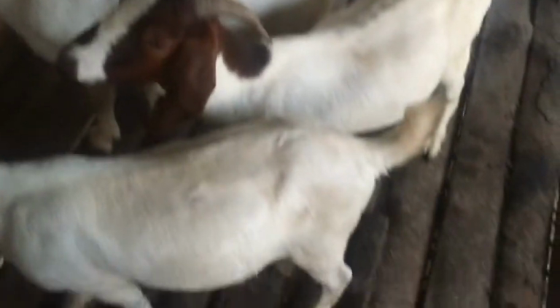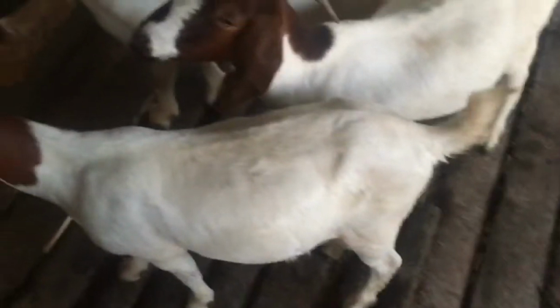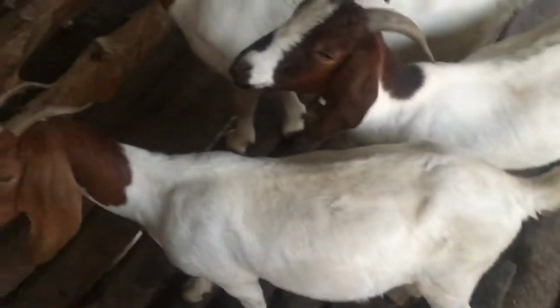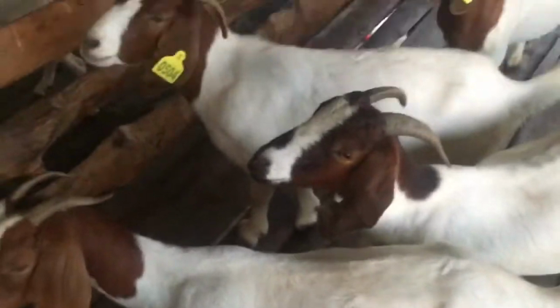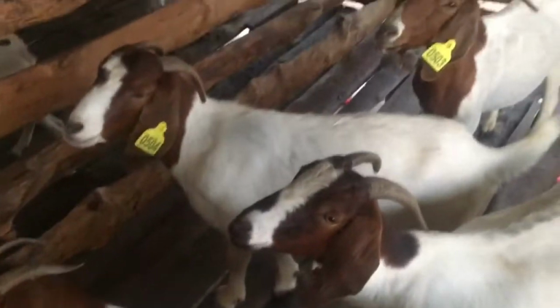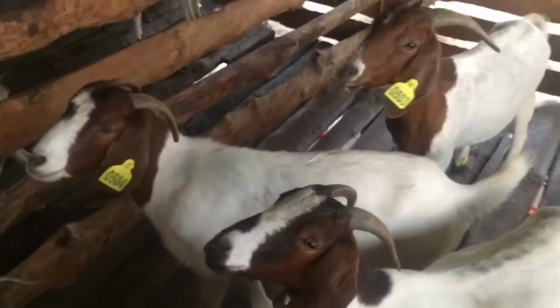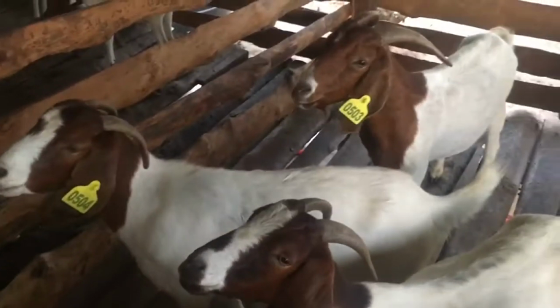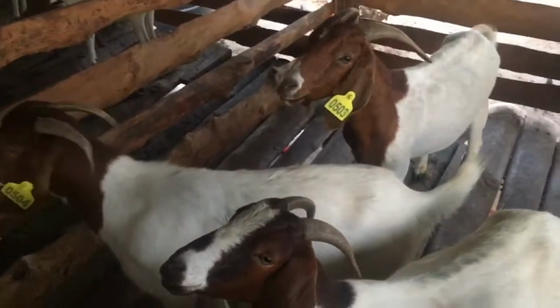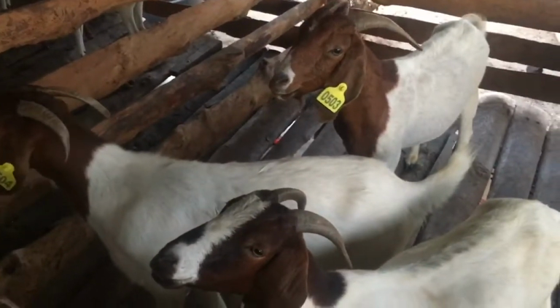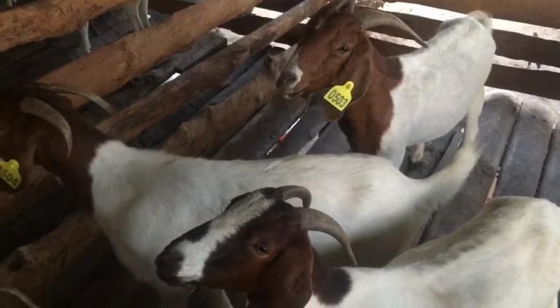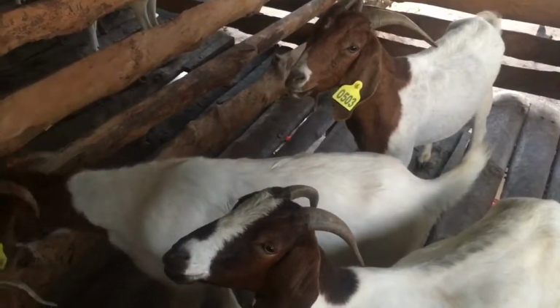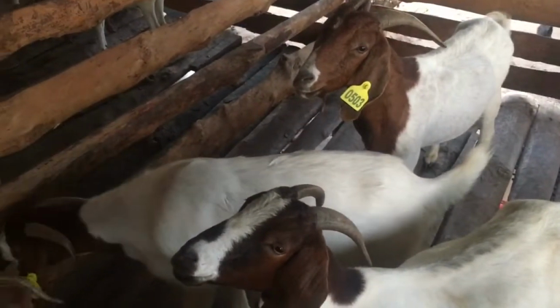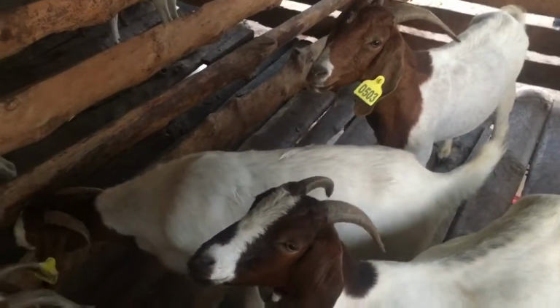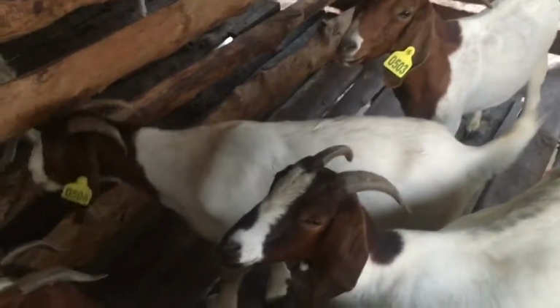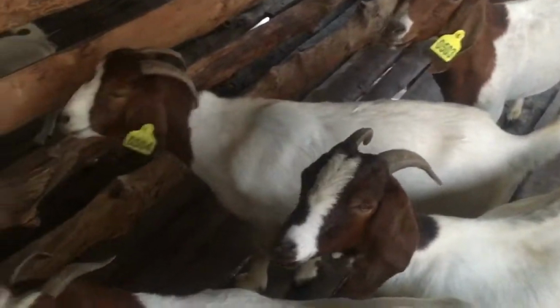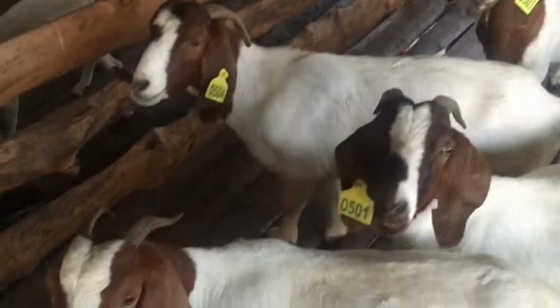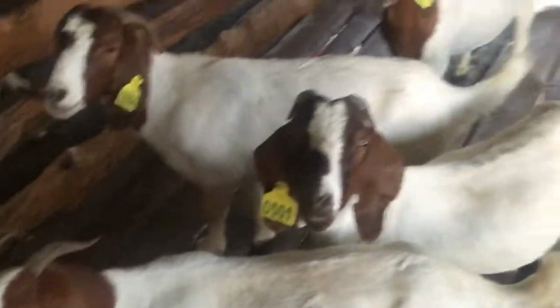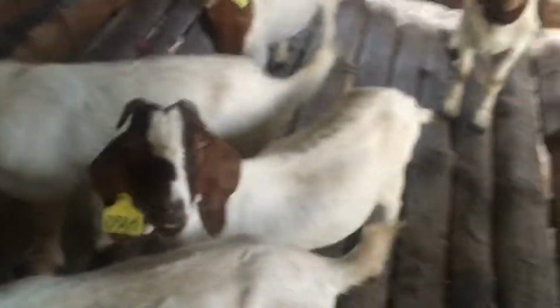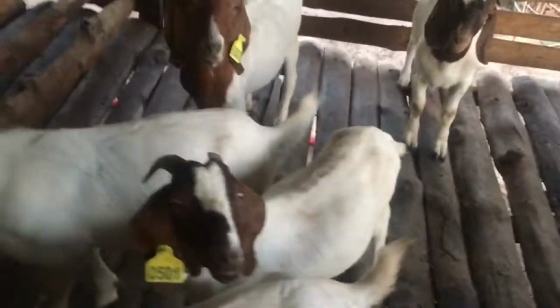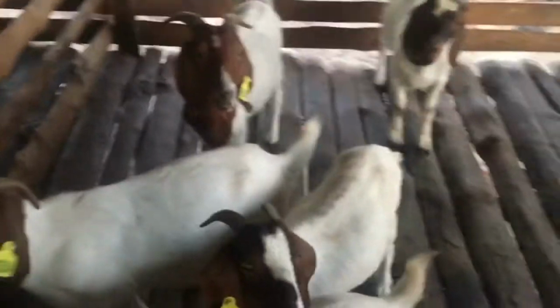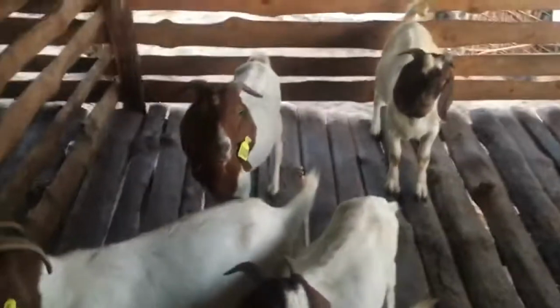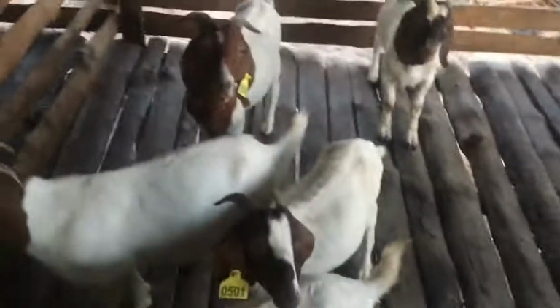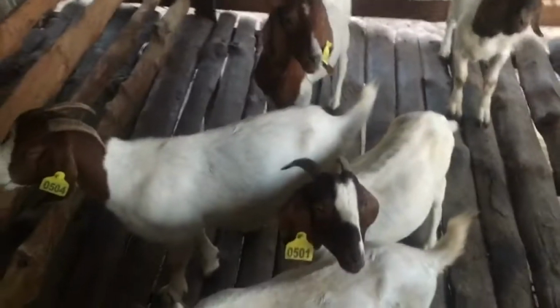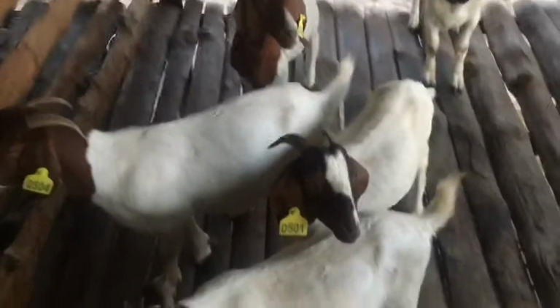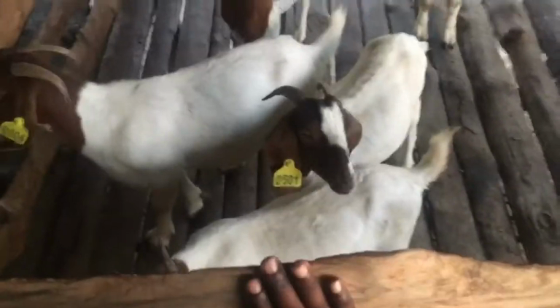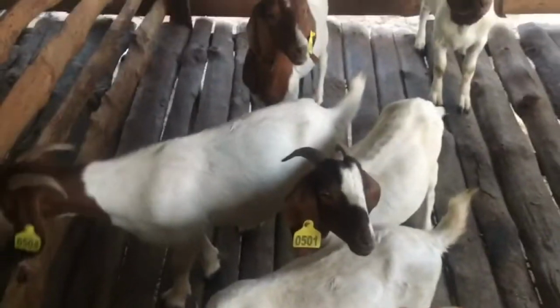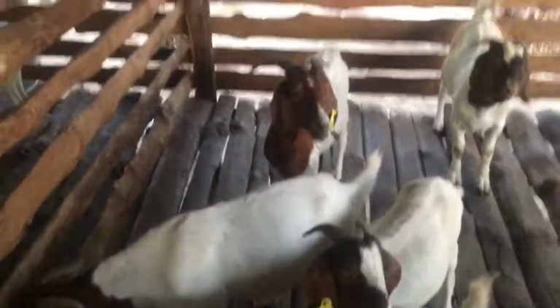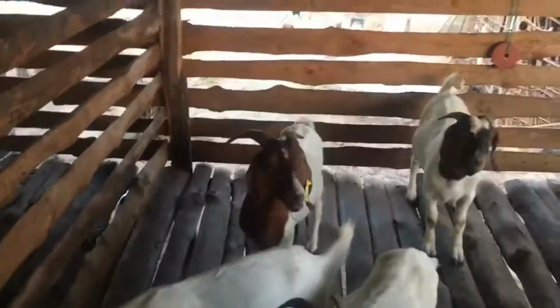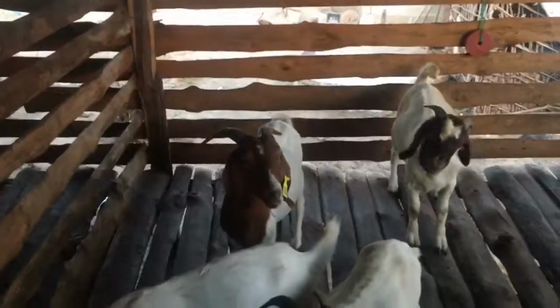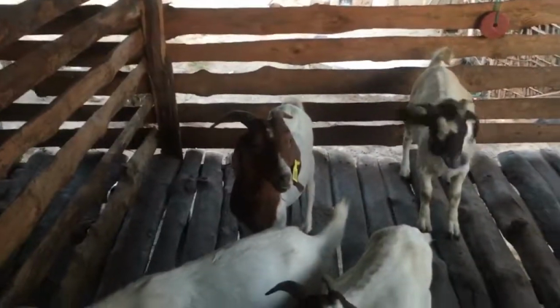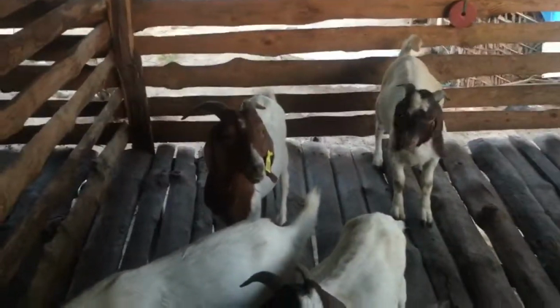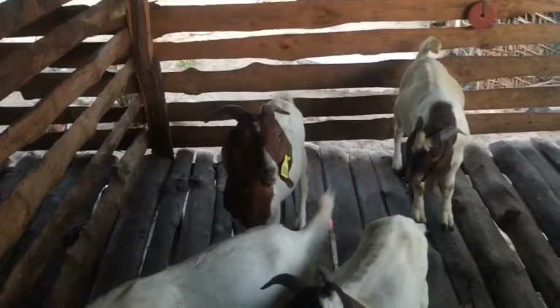503 and 504 are yet to be bred, but I hope they'll be bred anytime soon. Then we can expect them to kid around February 2019. So that's the group right there and they're doing well so far.